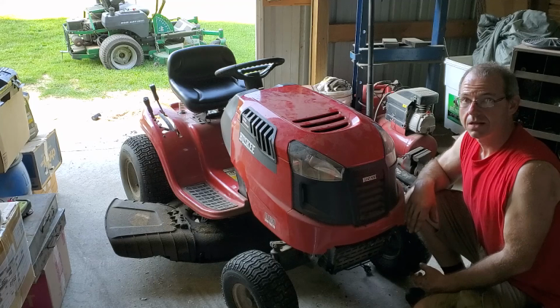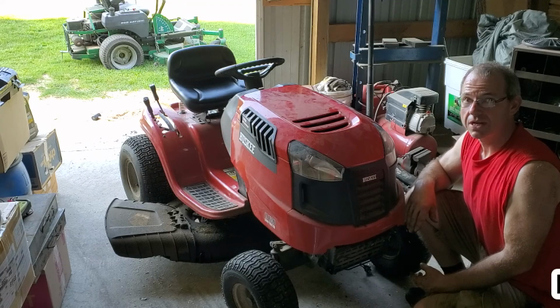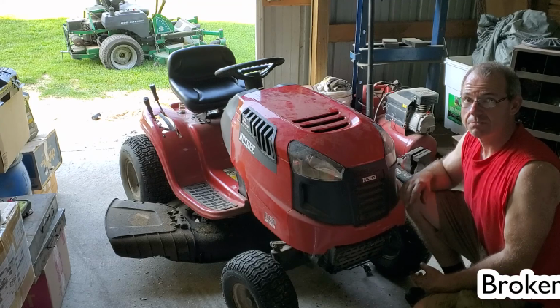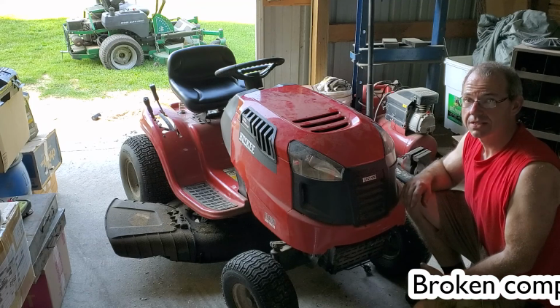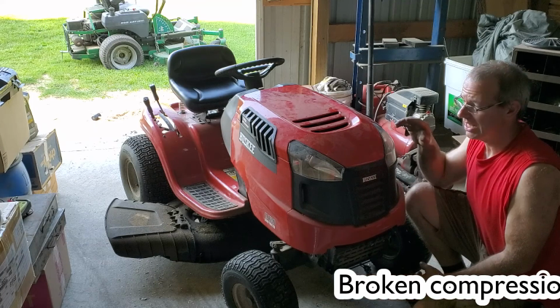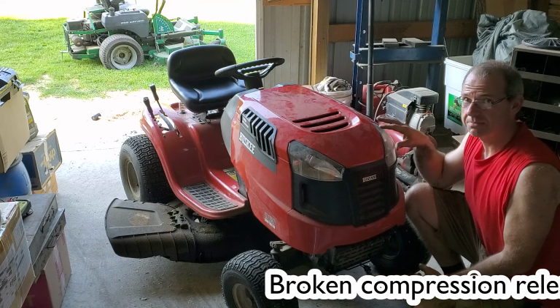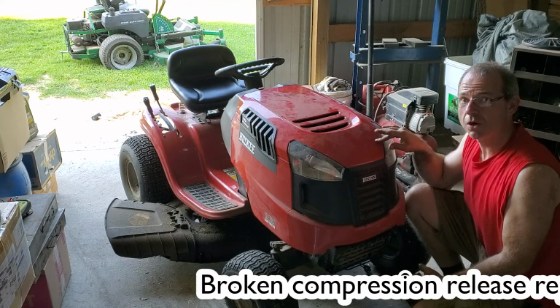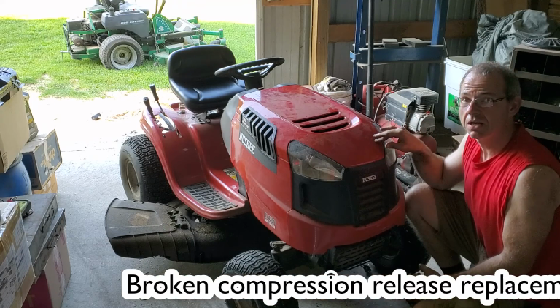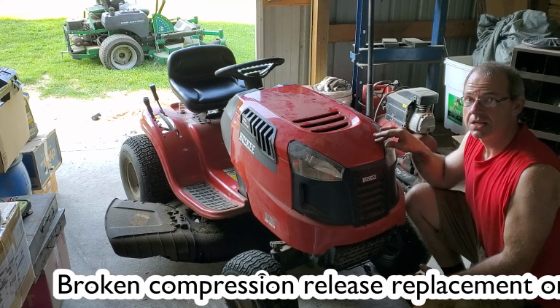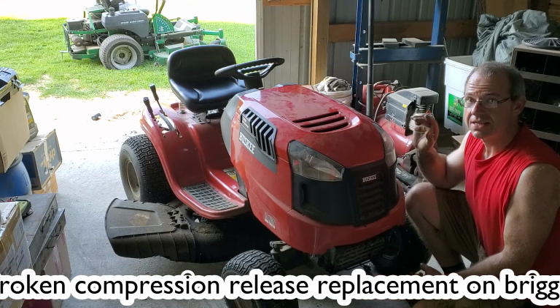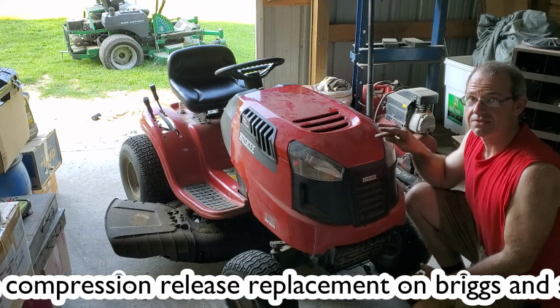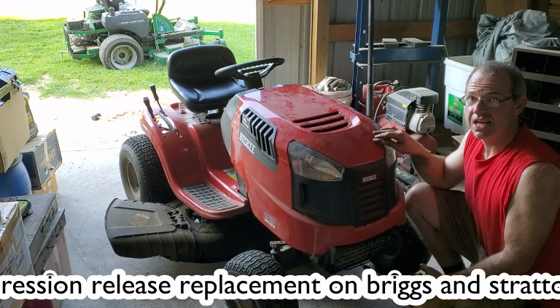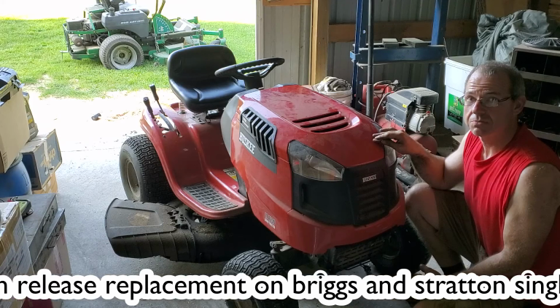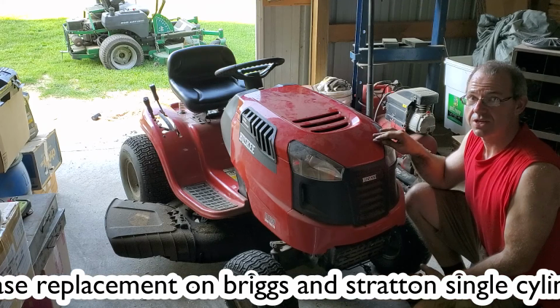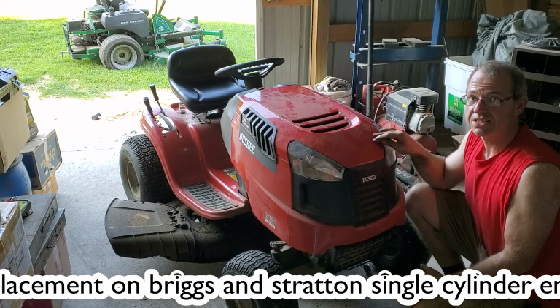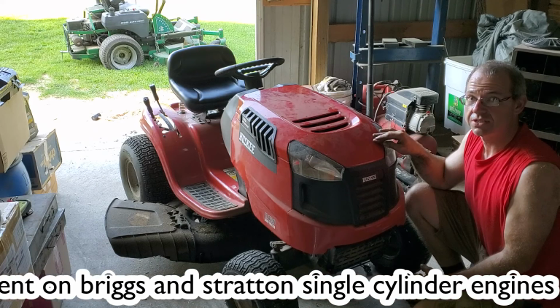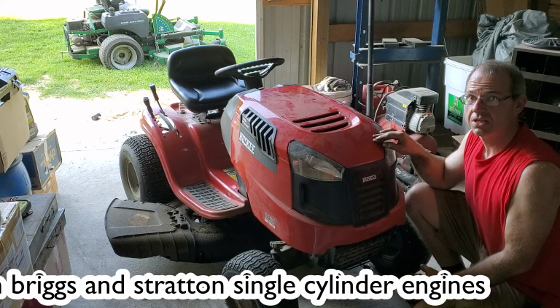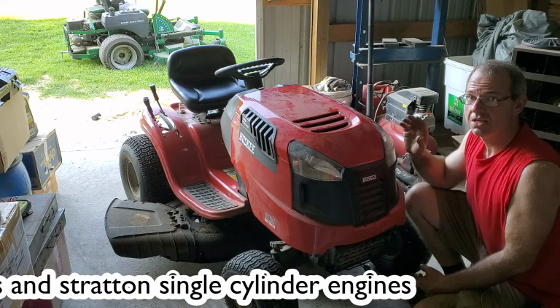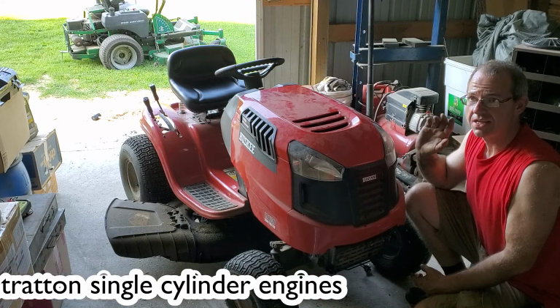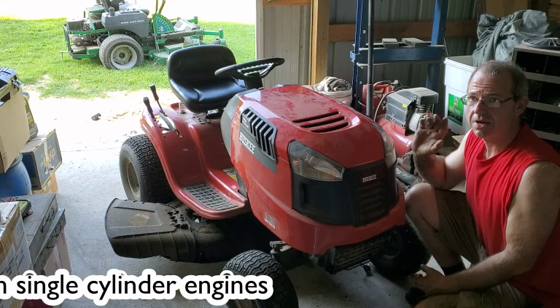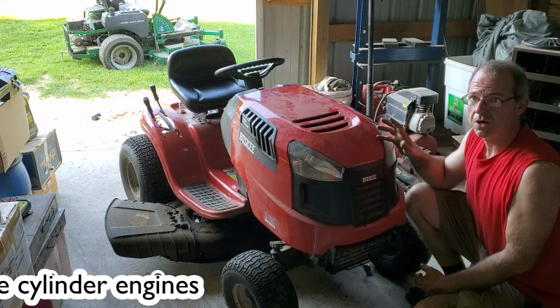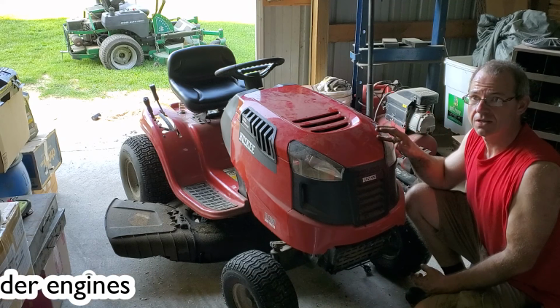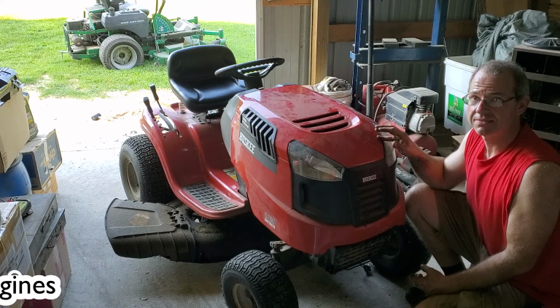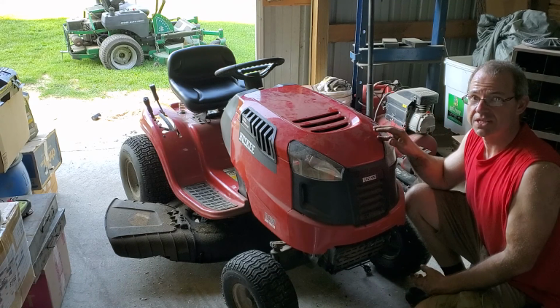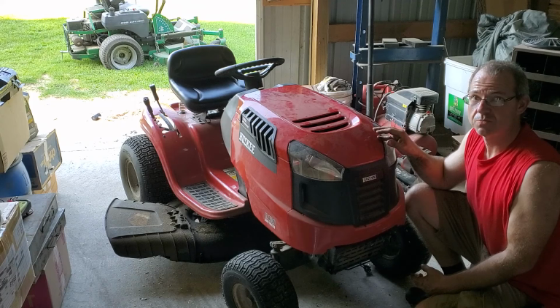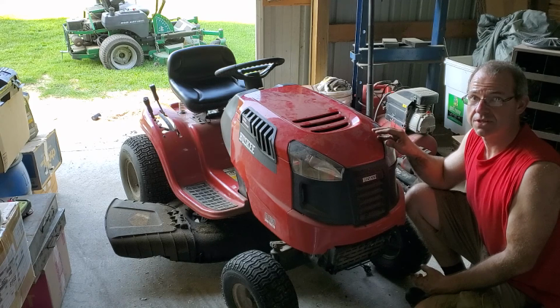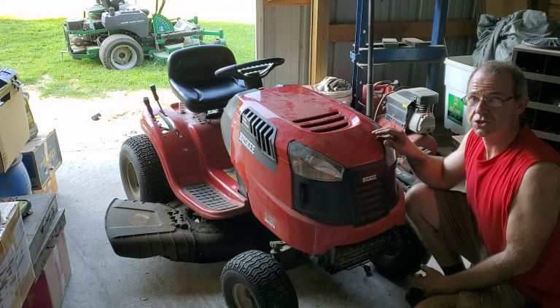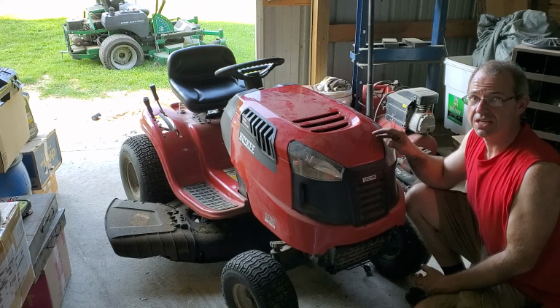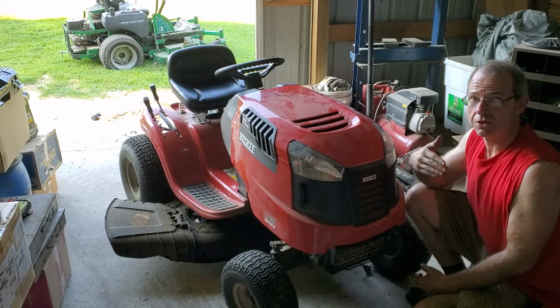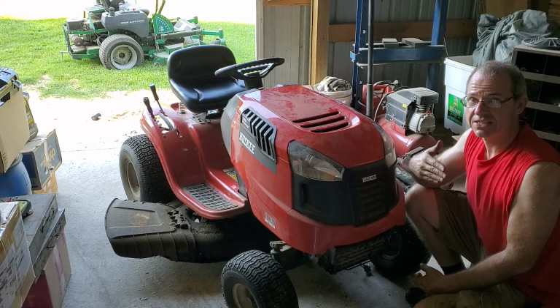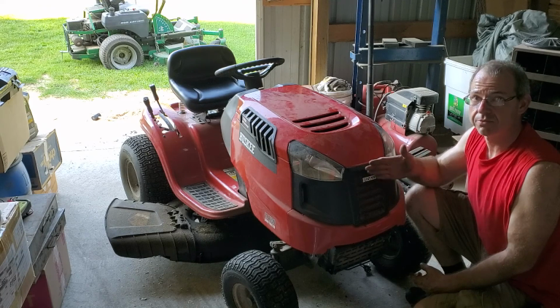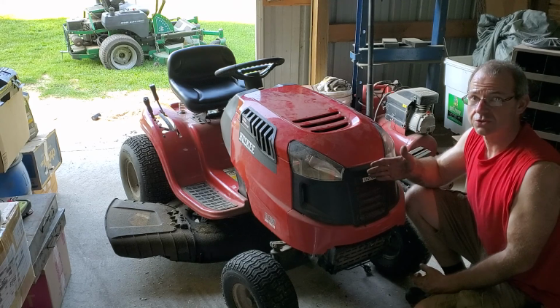Hello guys, welcome back. Today I picked up this mower. It has a 17.5 Briggs and Stratton single cylinder on it. It has the problem where it seems like it has too much compression. When you turn the key, it doesn't want to go past a compression stroke.